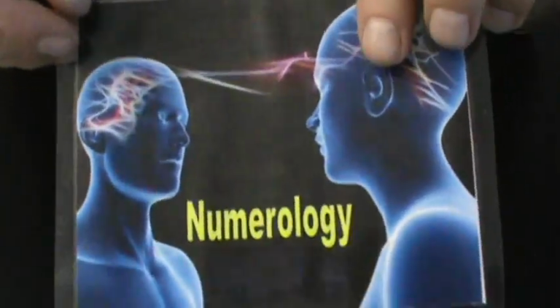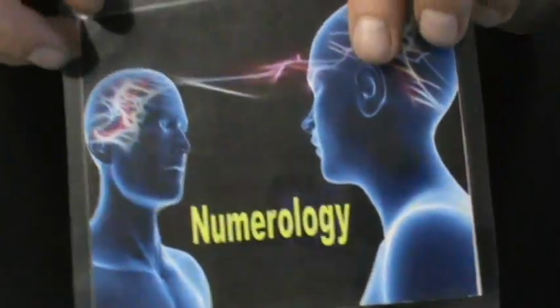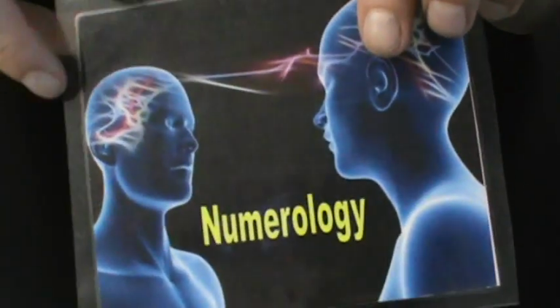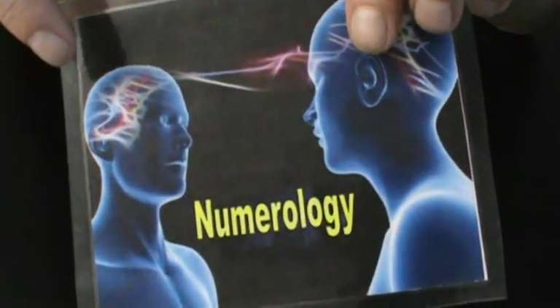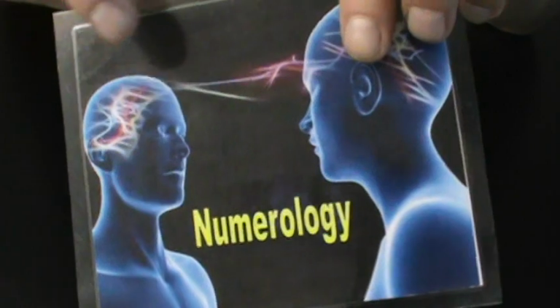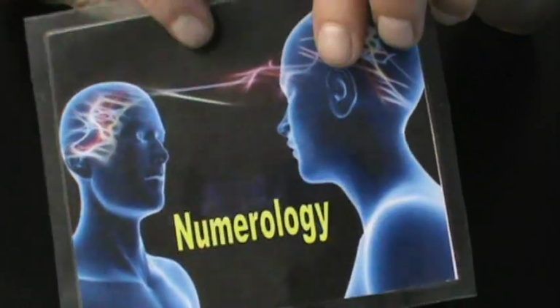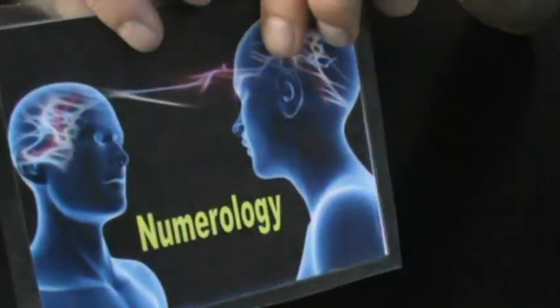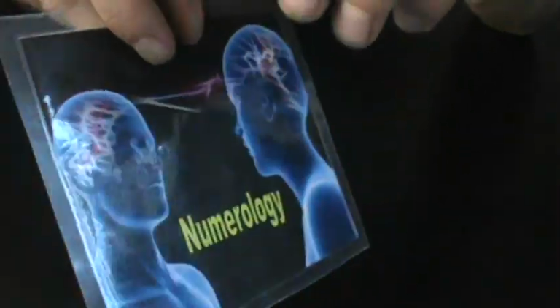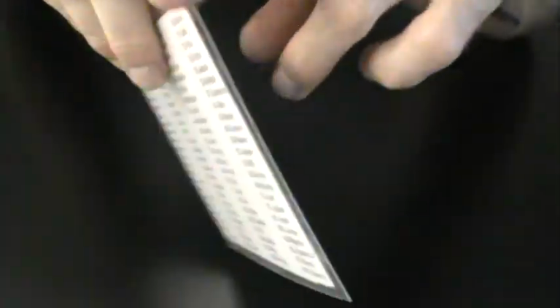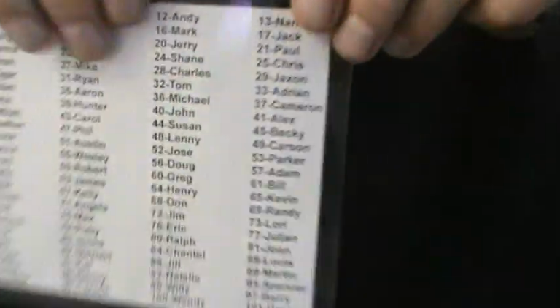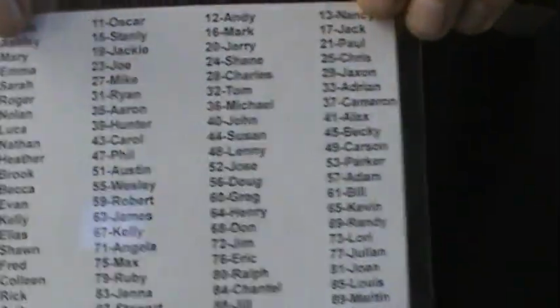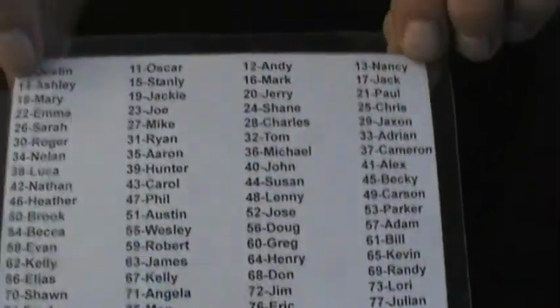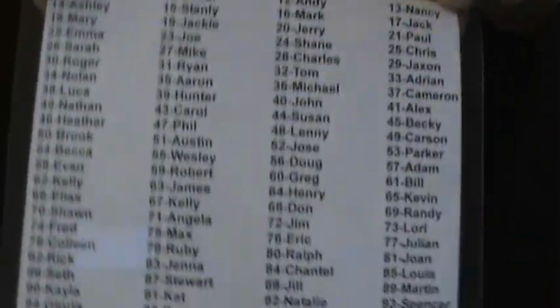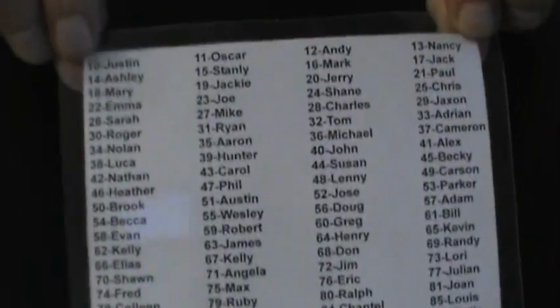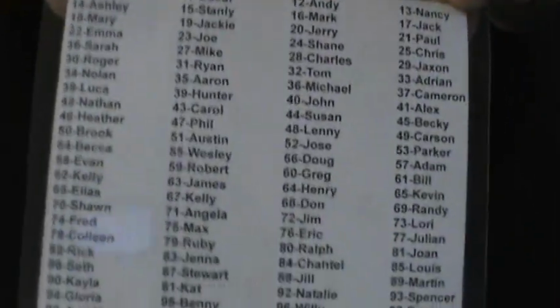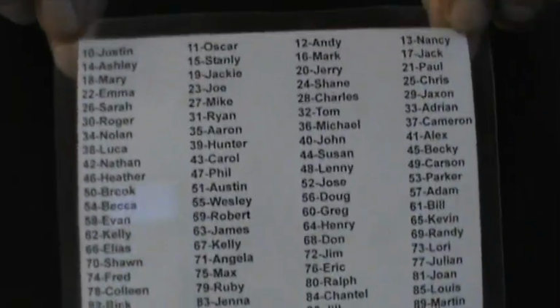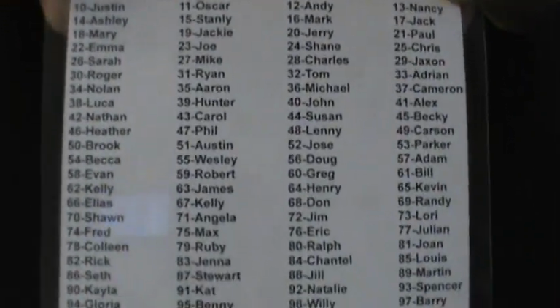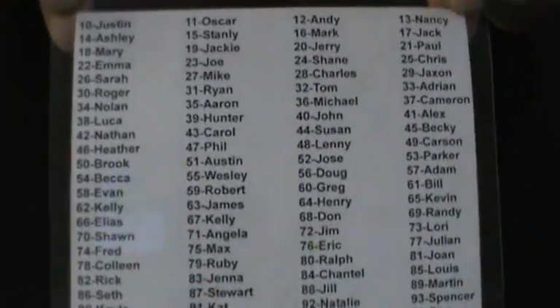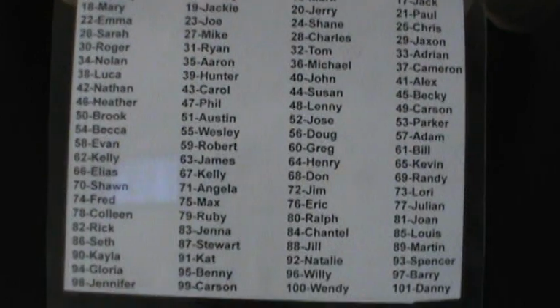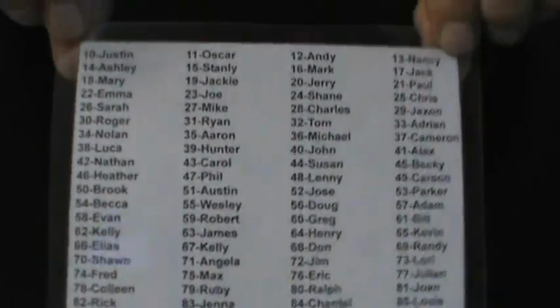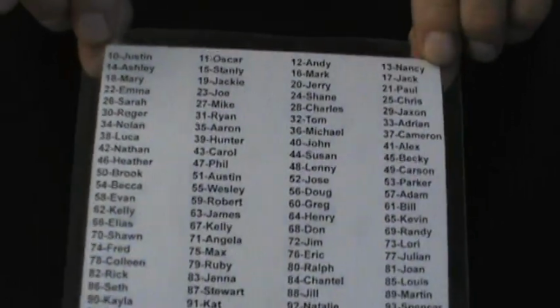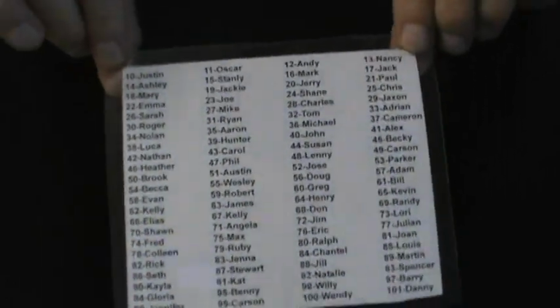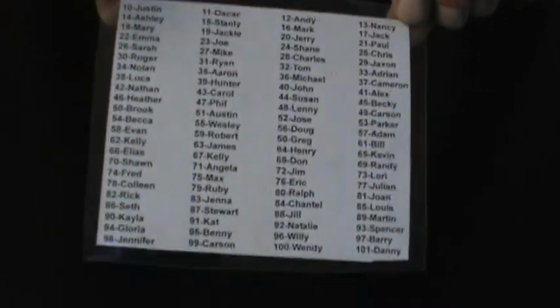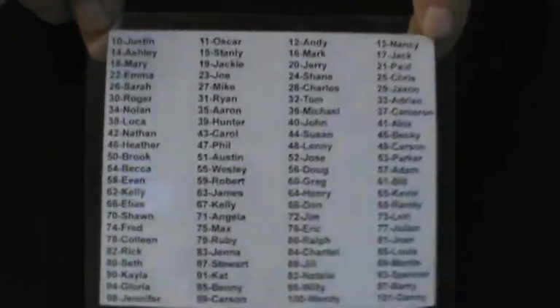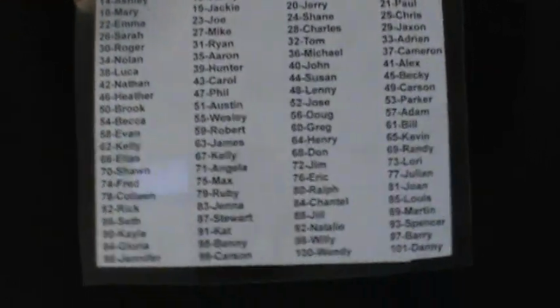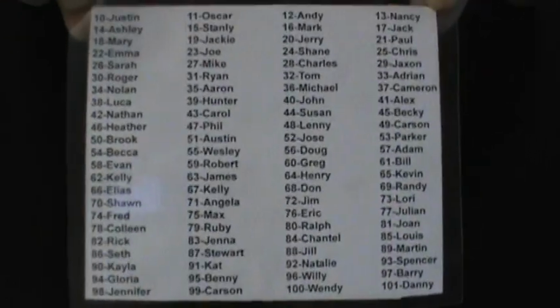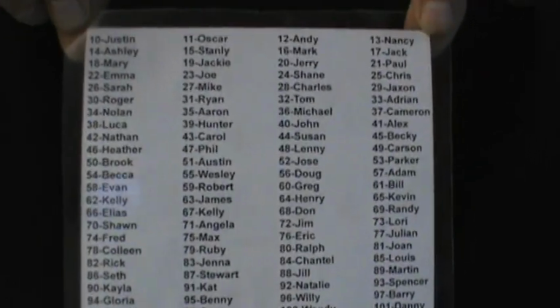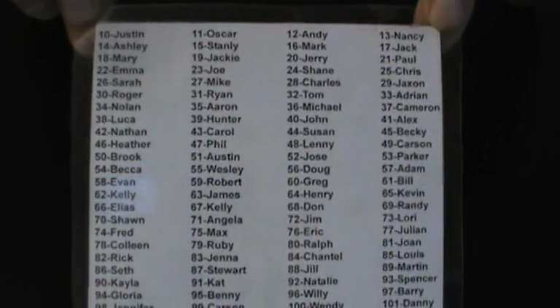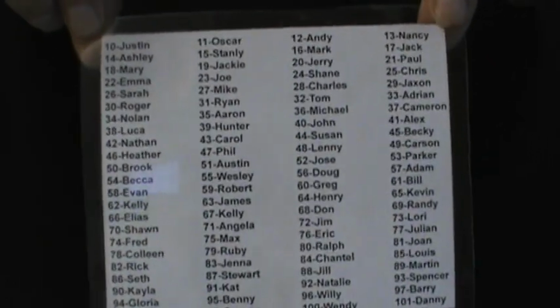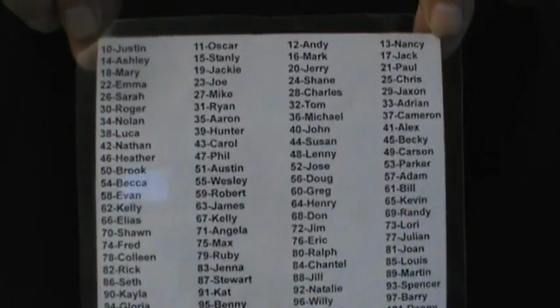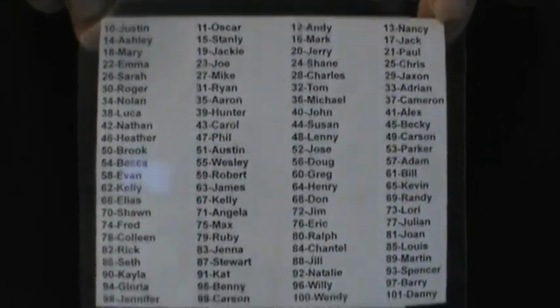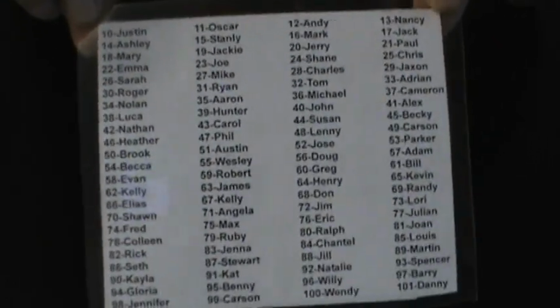They use that number to determine a name on your list. The list is examinable, no two names are alike. They find the name — they never say anything, they just think.